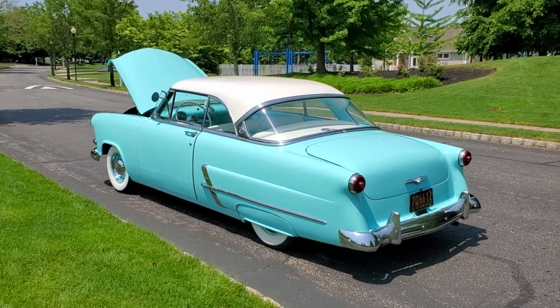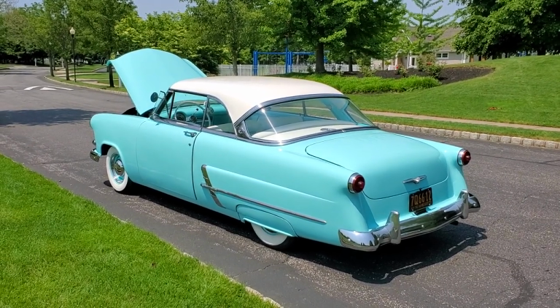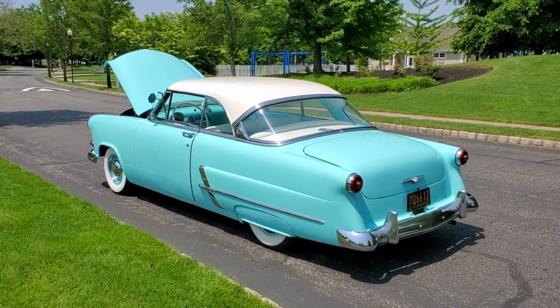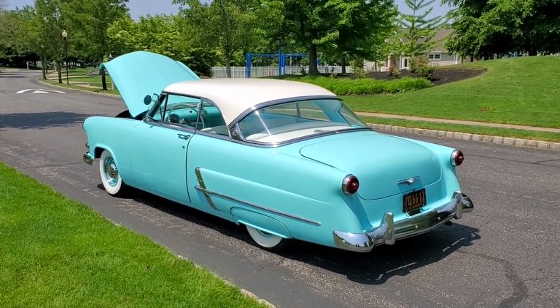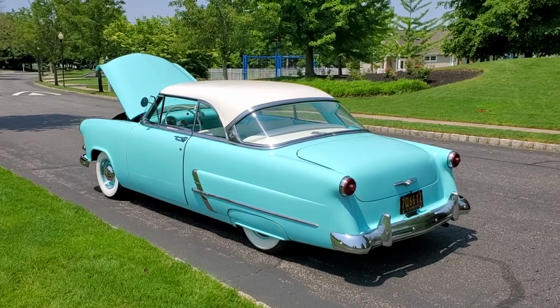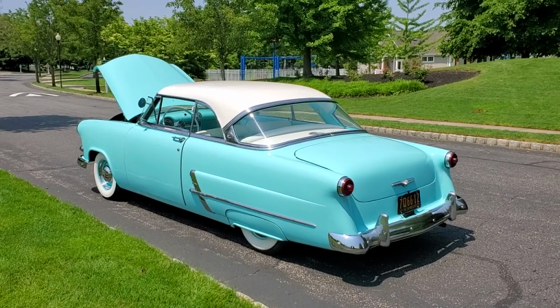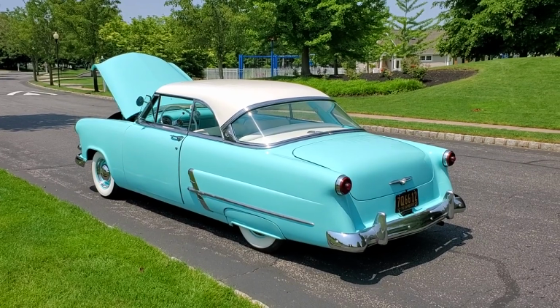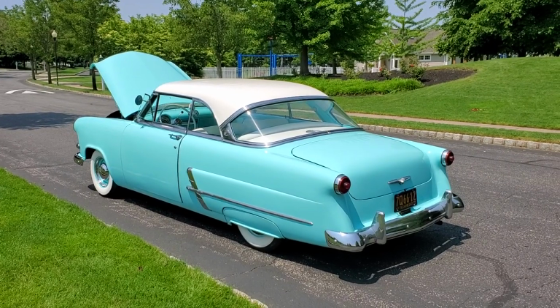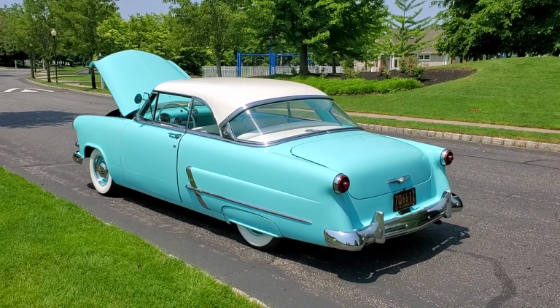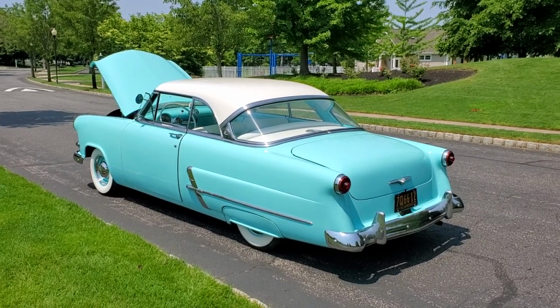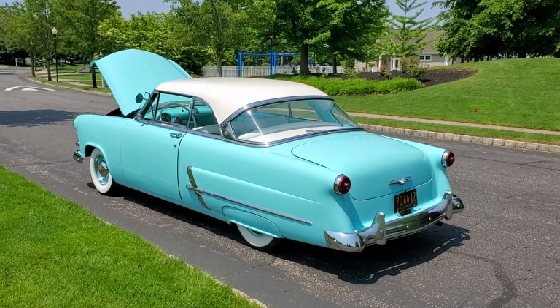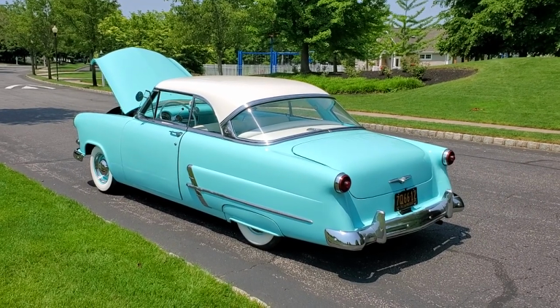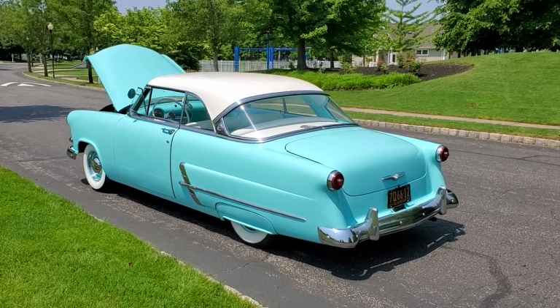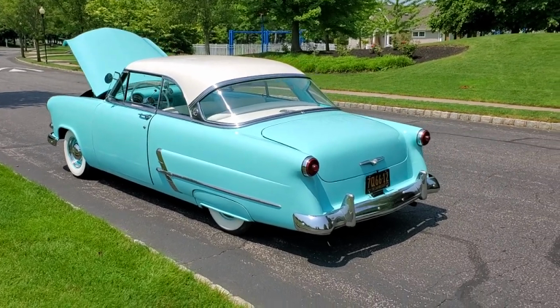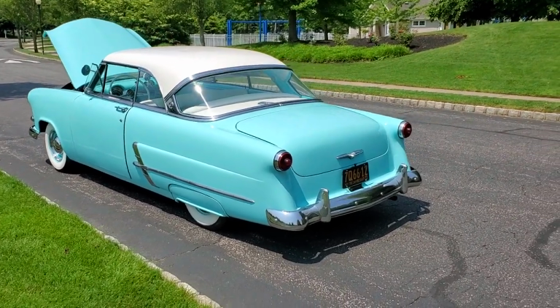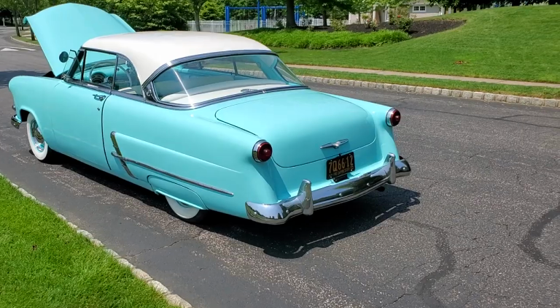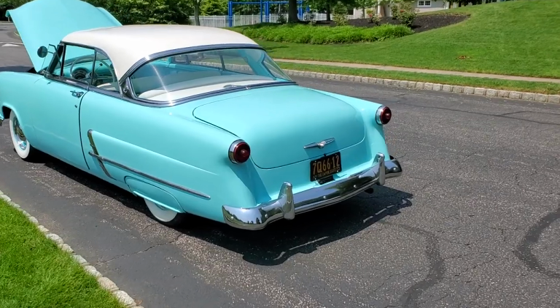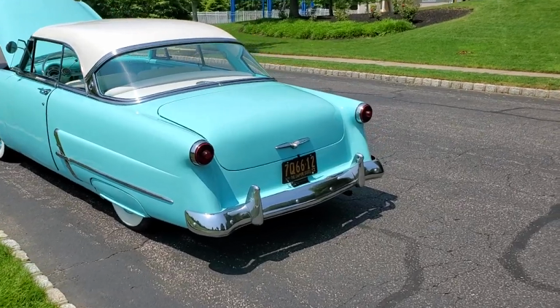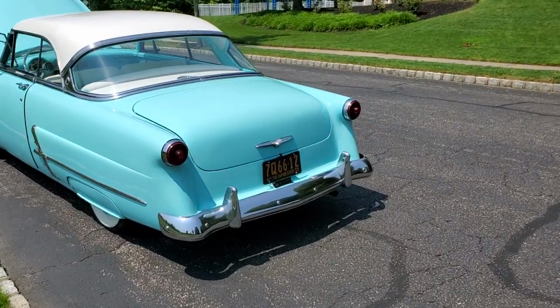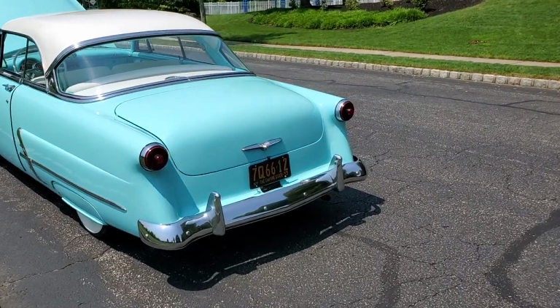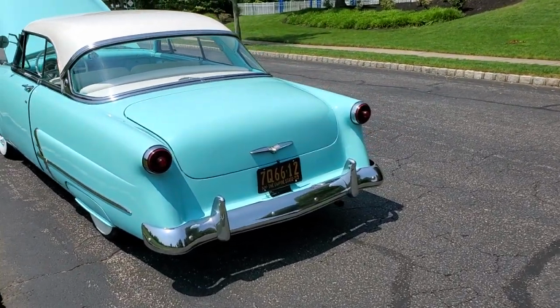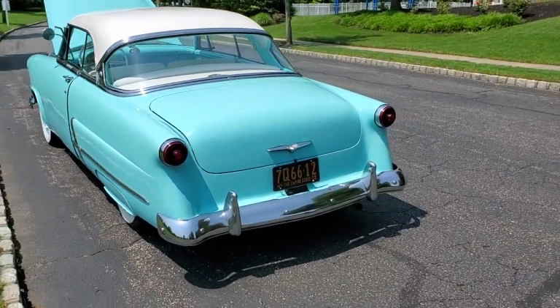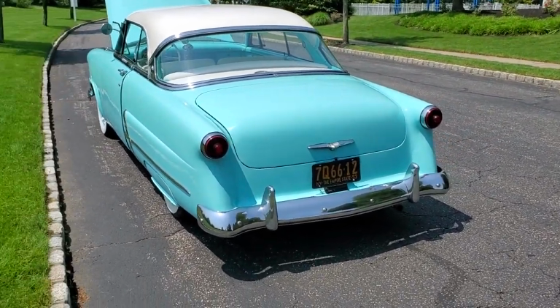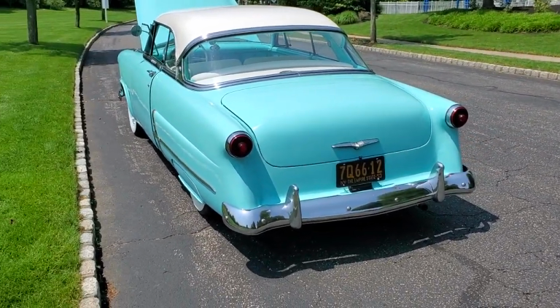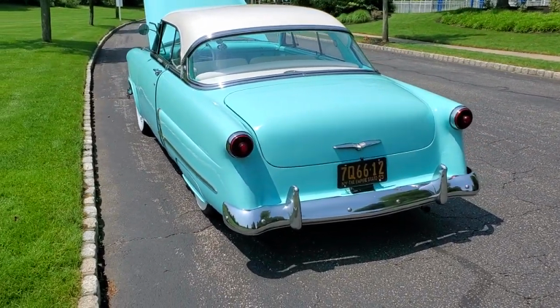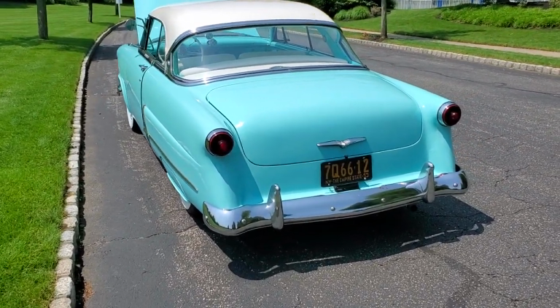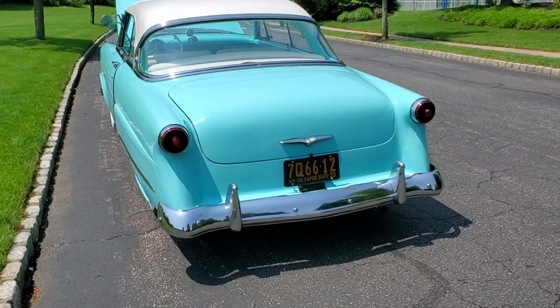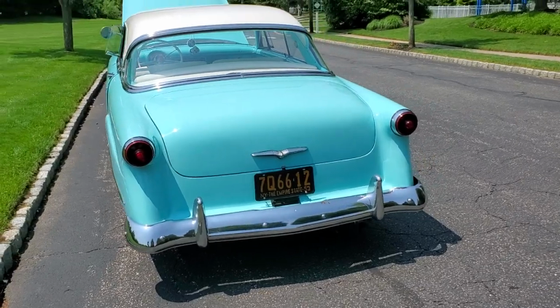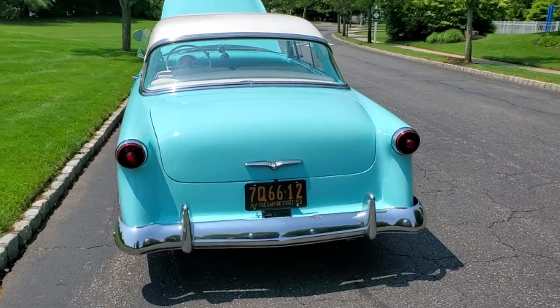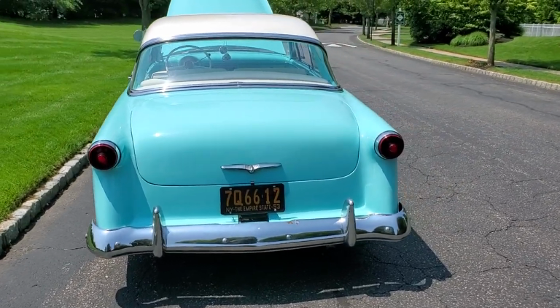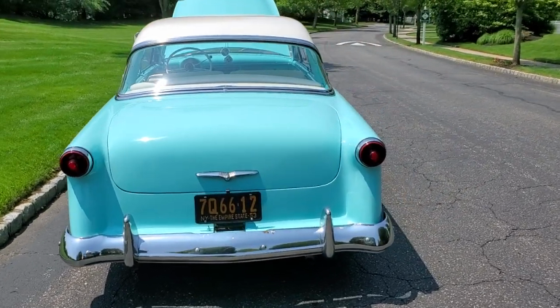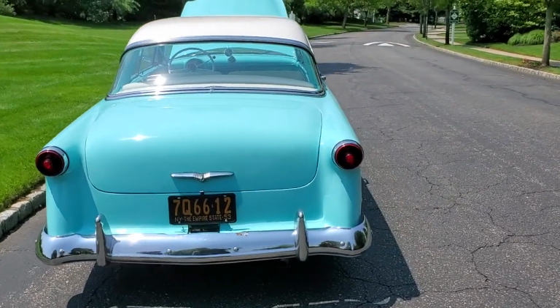I love the colors — it's gorgeous. Flathead, Powerglide — yes, Powerglide, flathead, last flathead, 1953. Was this the anniversary edition or something? Yes, it's the 50th anniversary edition.